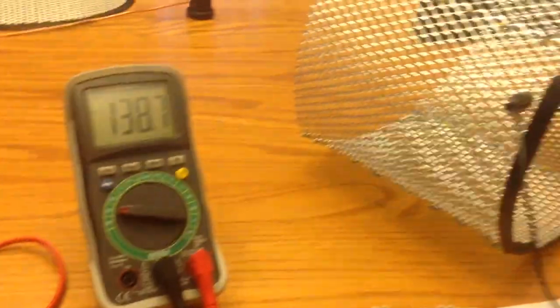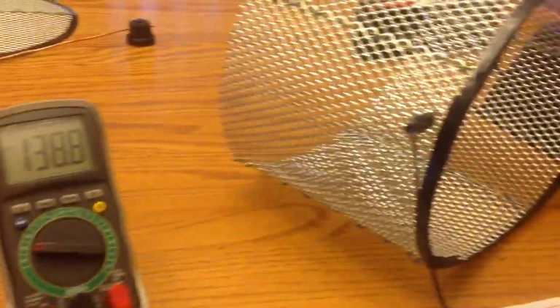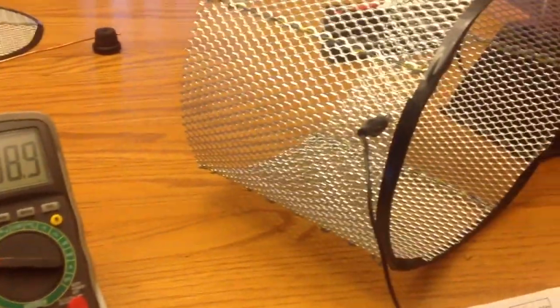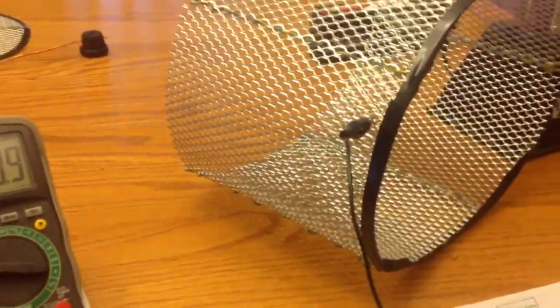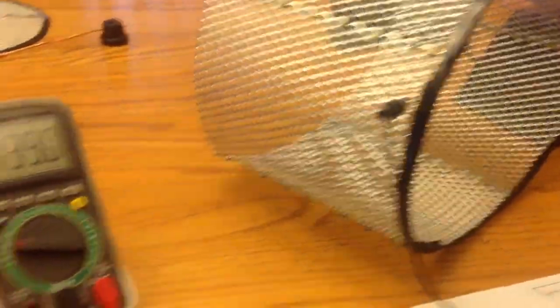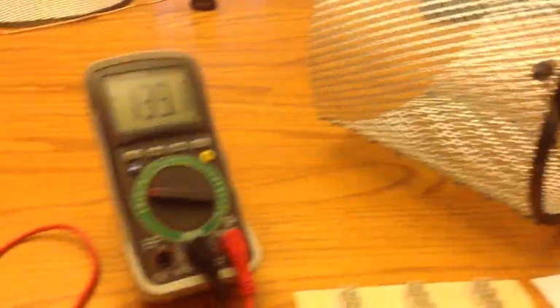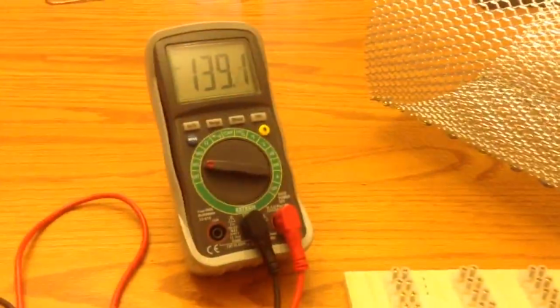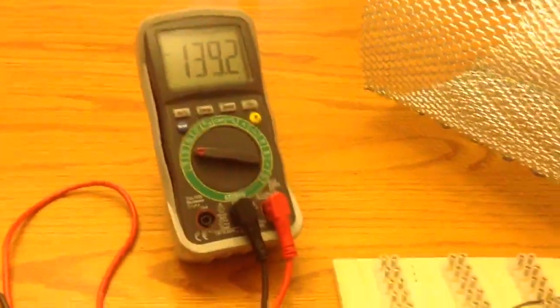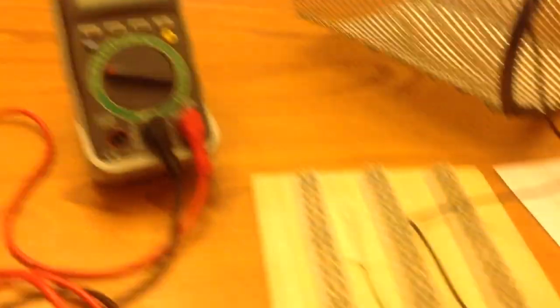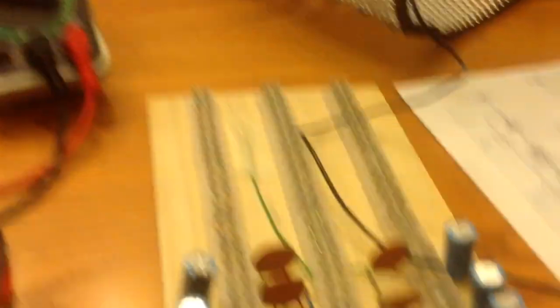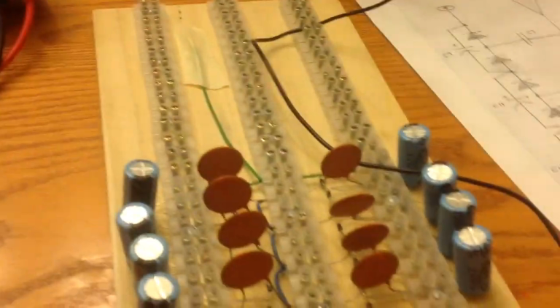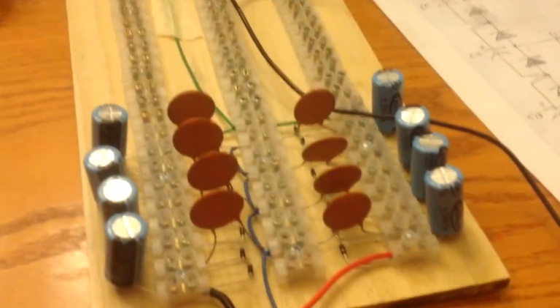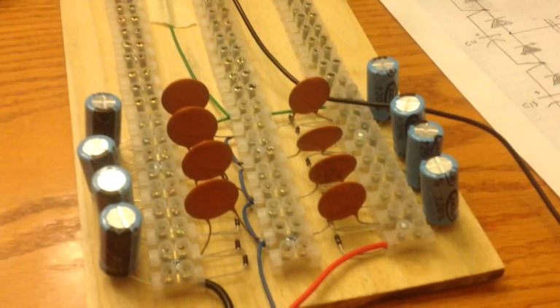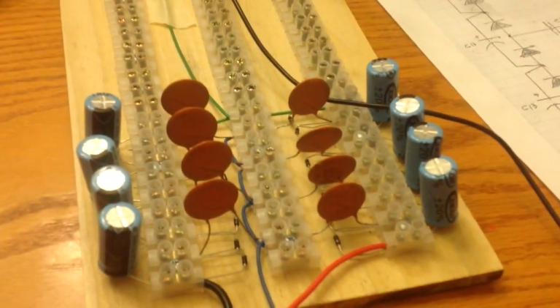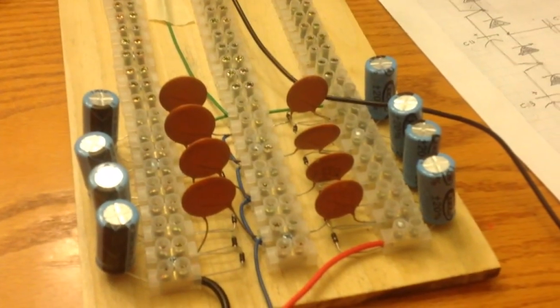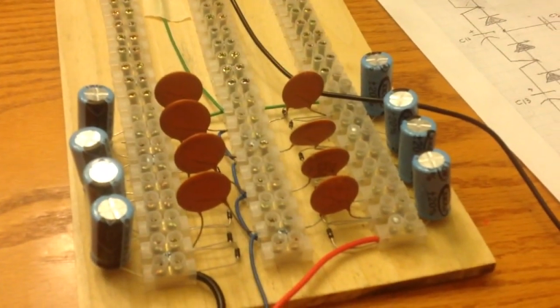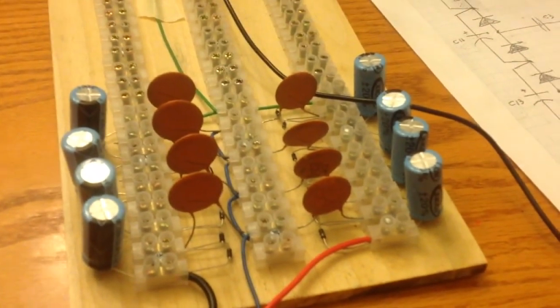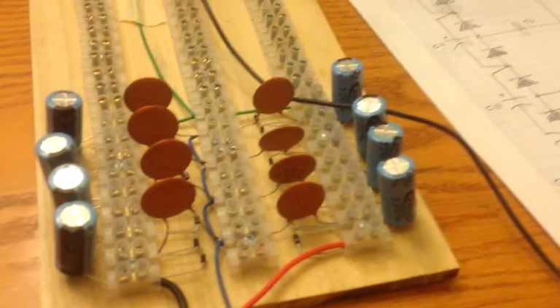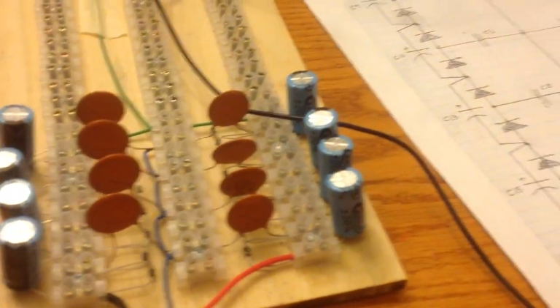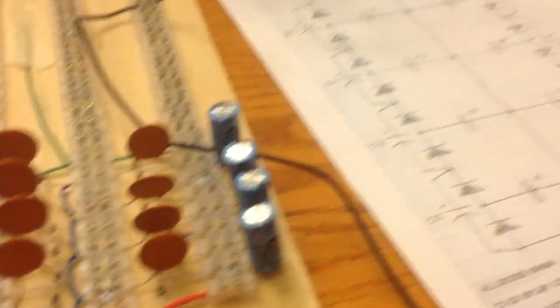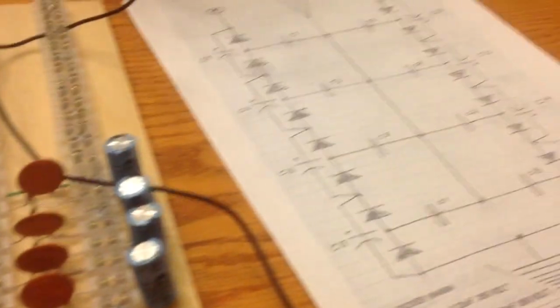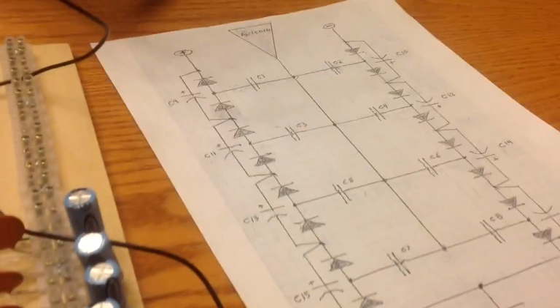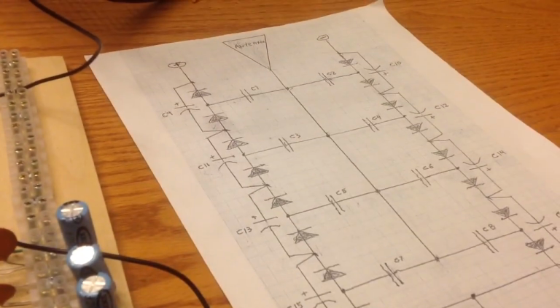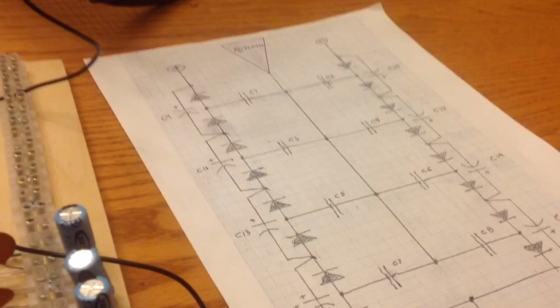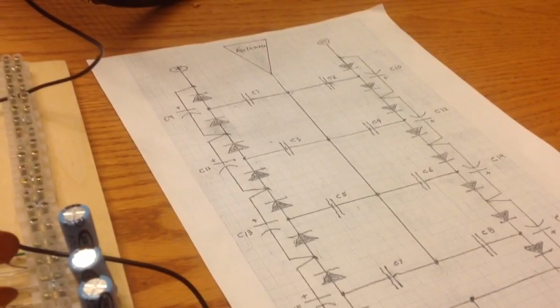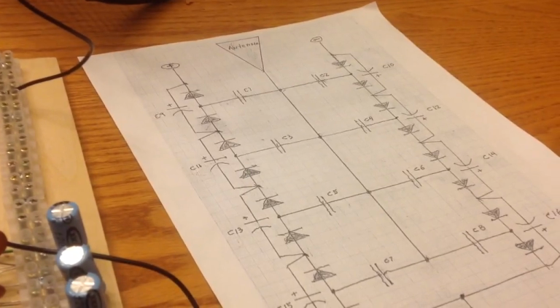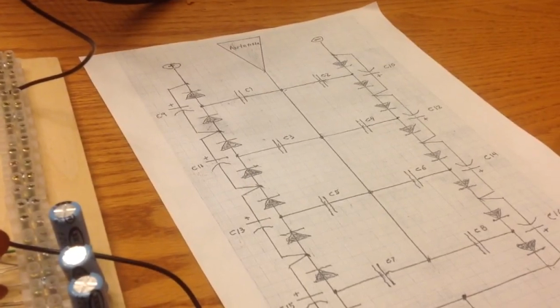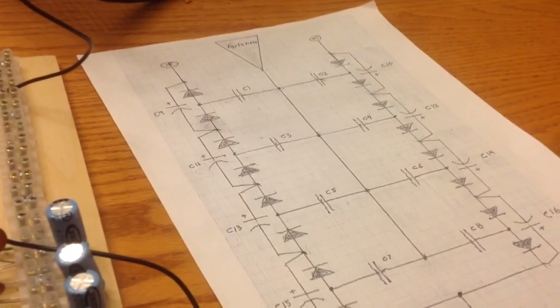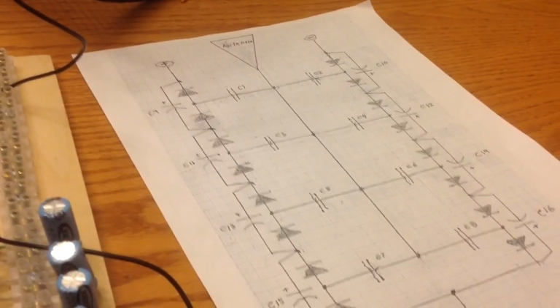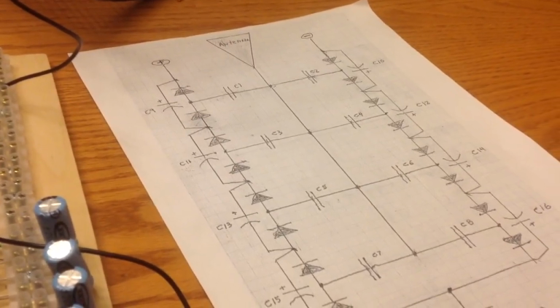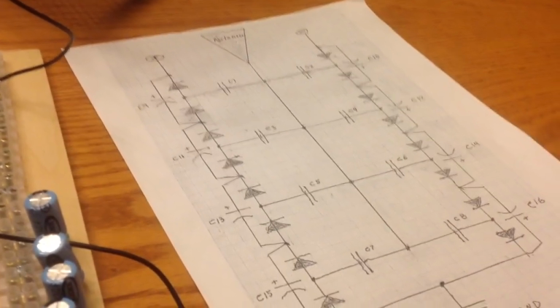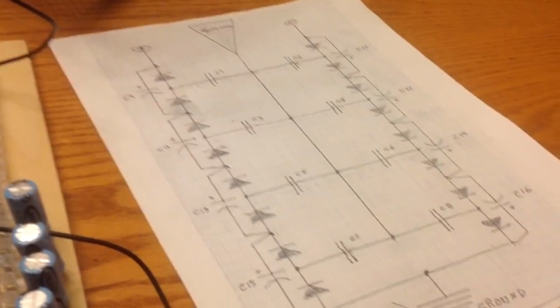I still need to check the current. If I need more current, I just make it double this. So that's the setup I've got to show so far, folks. Hopefully this will come out really nice and clear. Thank you.